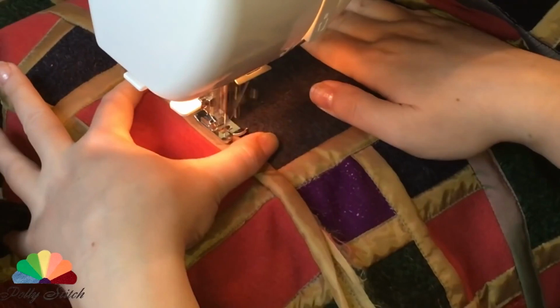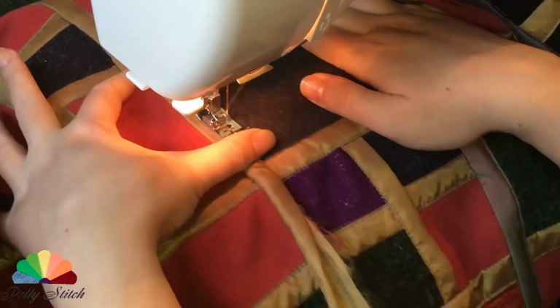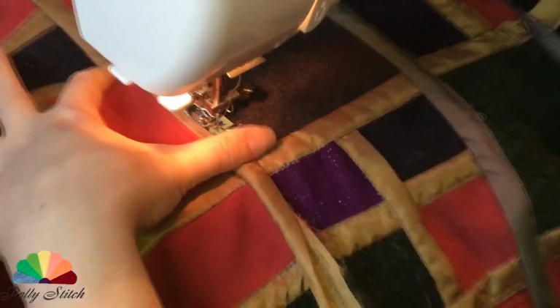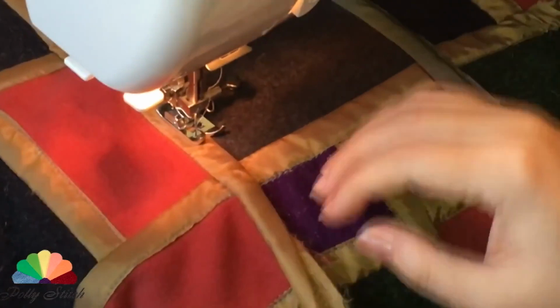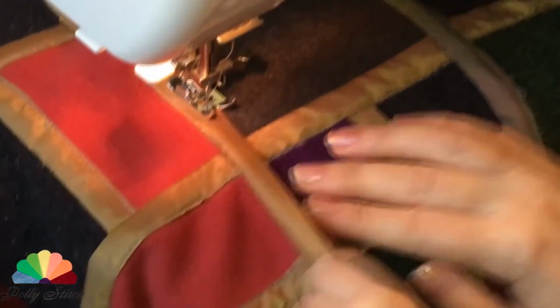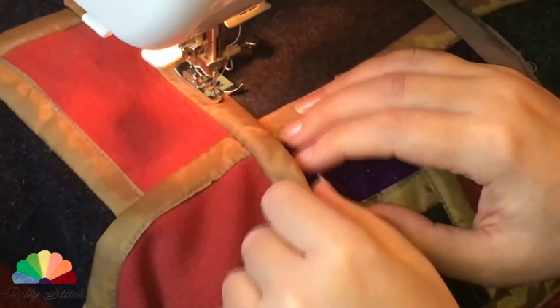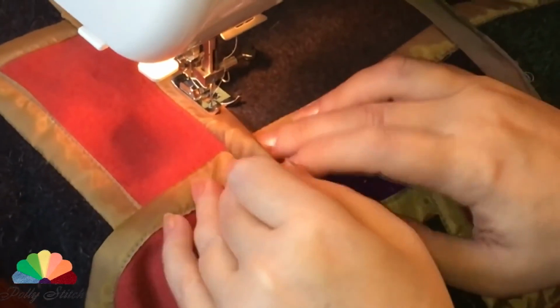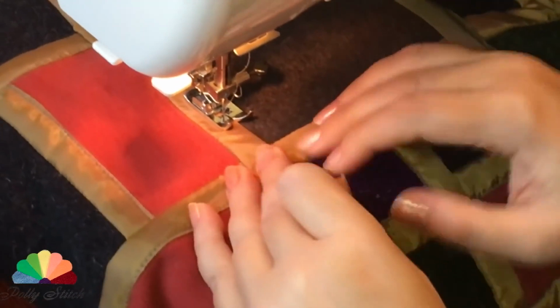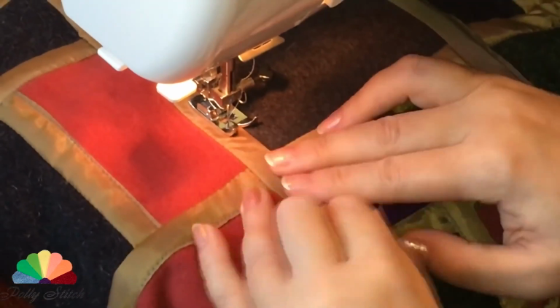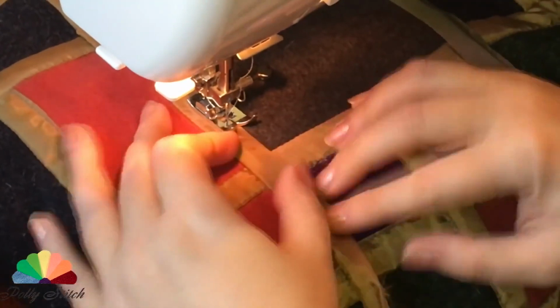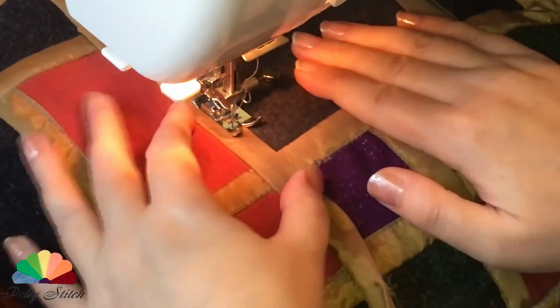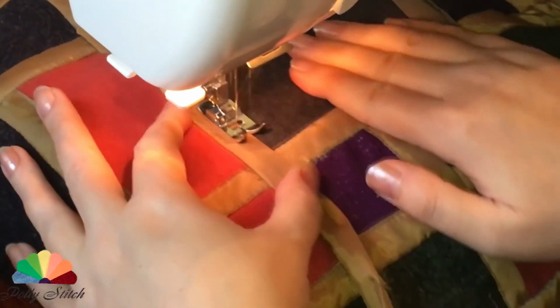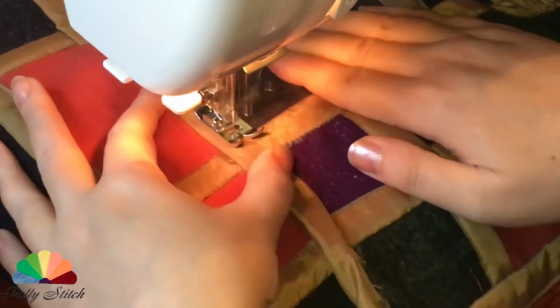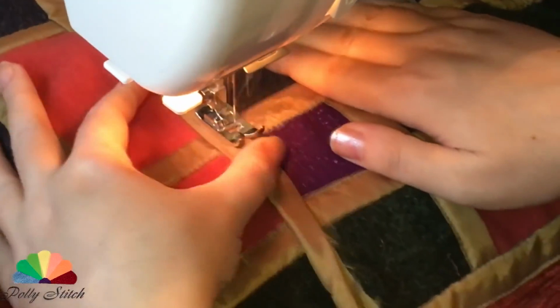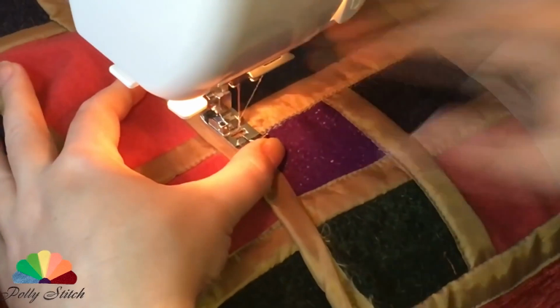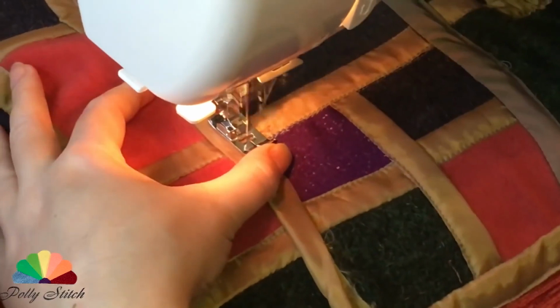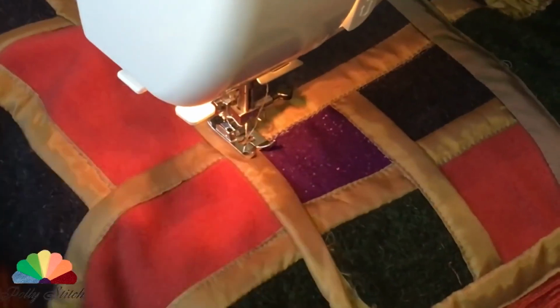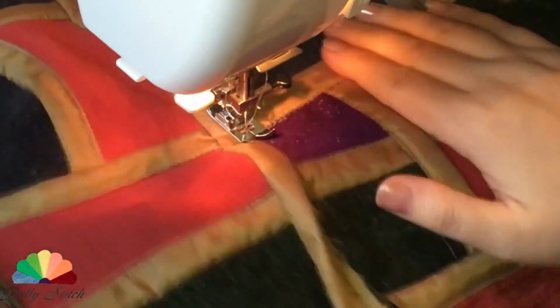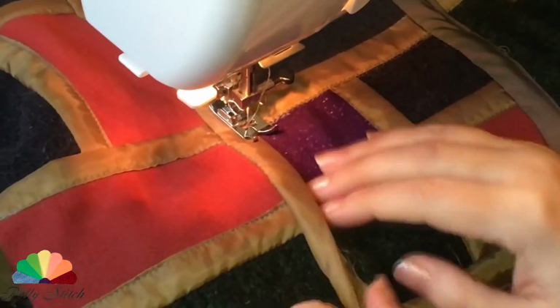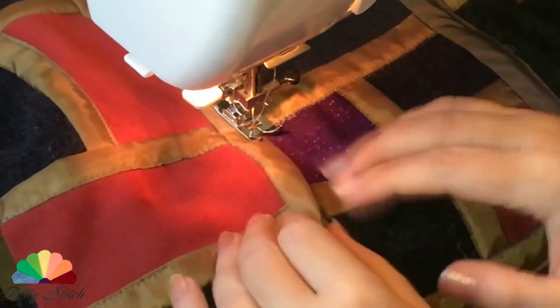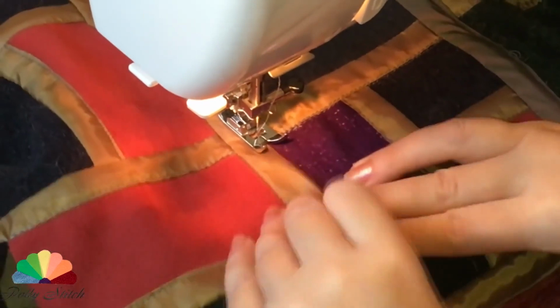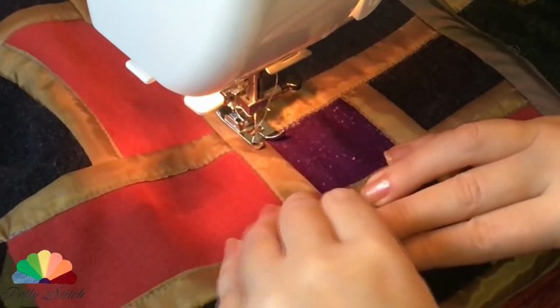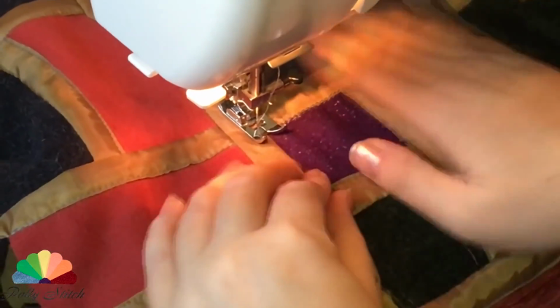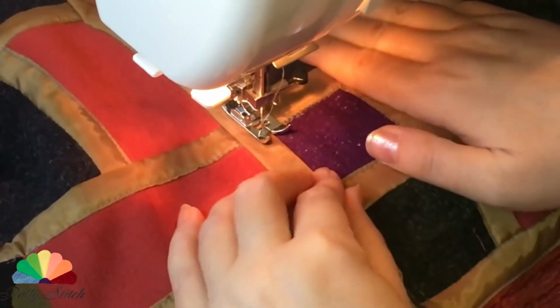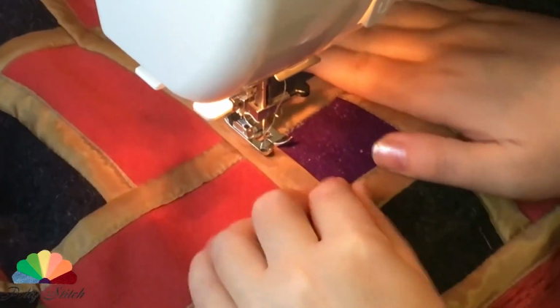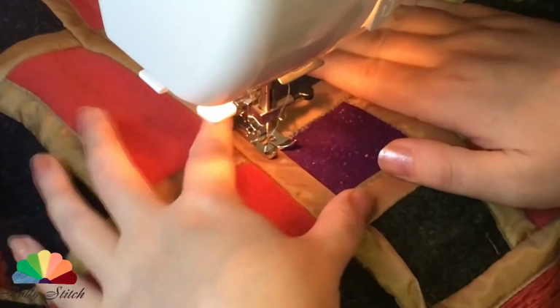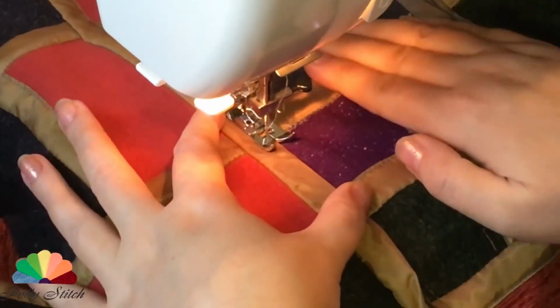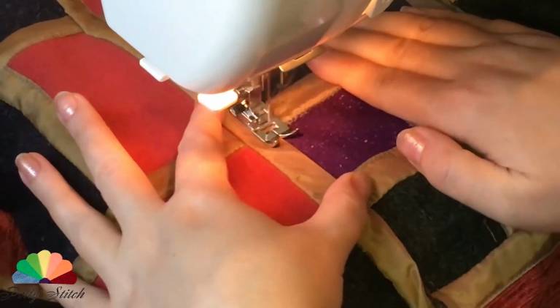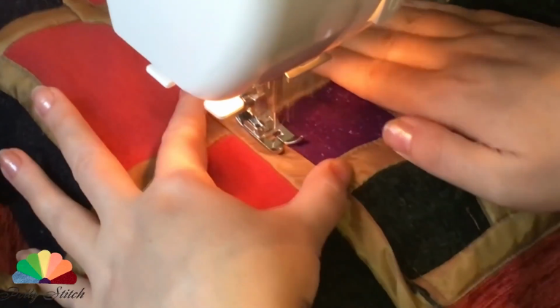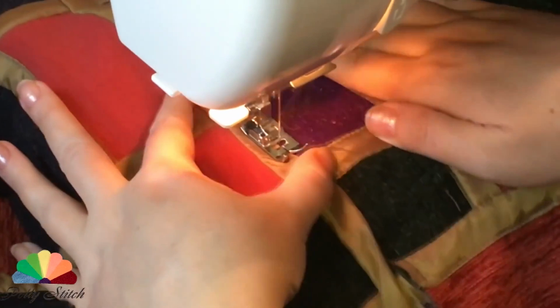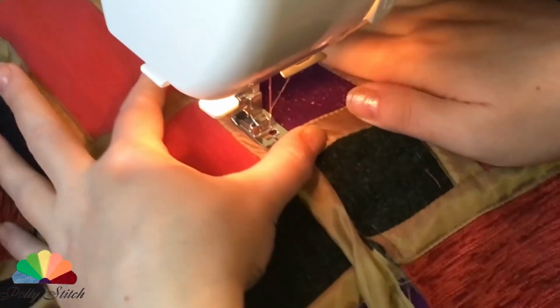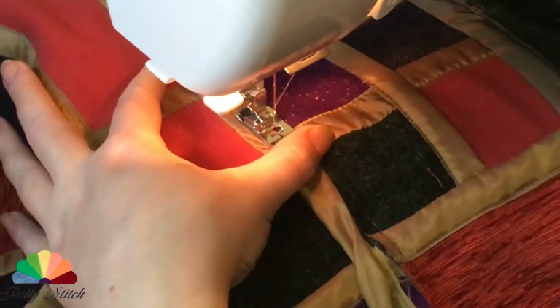Step 8: Now we are already making the last stitch and finally connecting all the details. We just have to make the edging or a frame using bias binding or a trim.